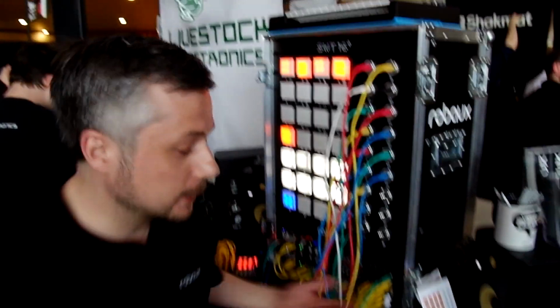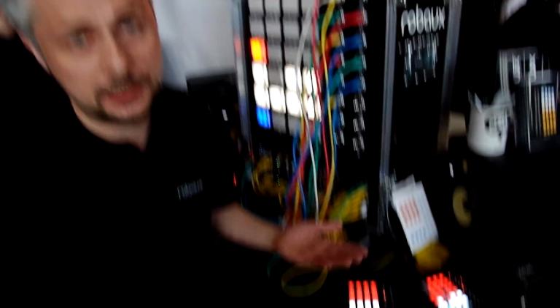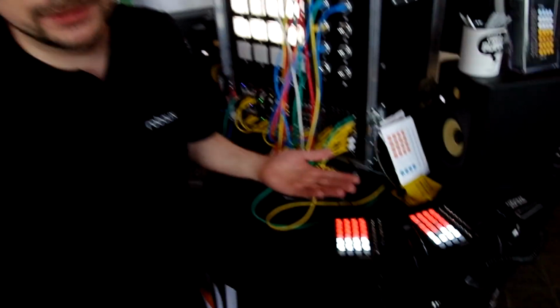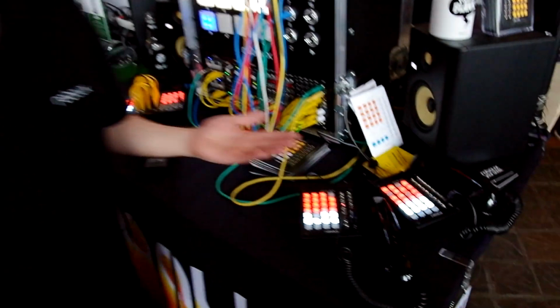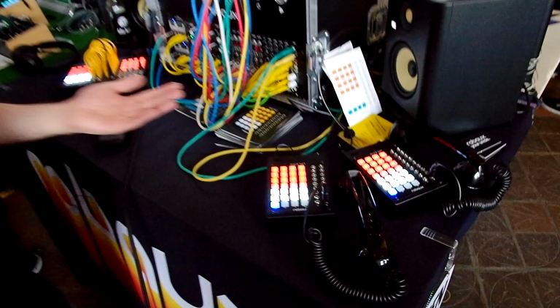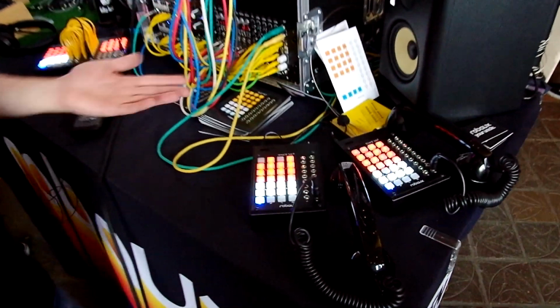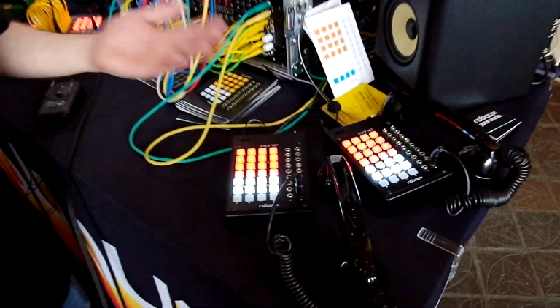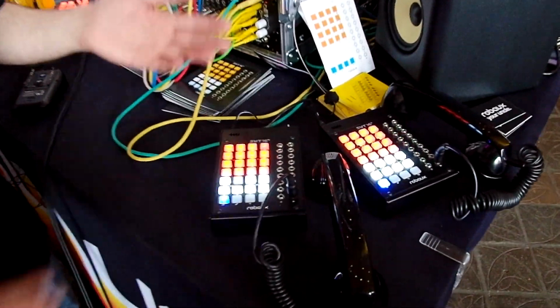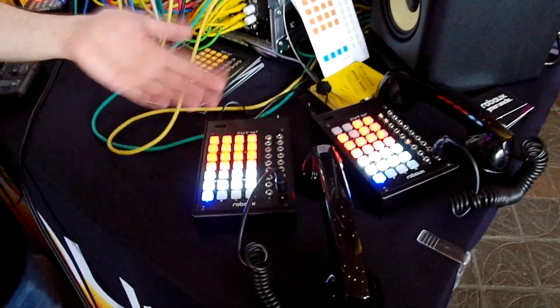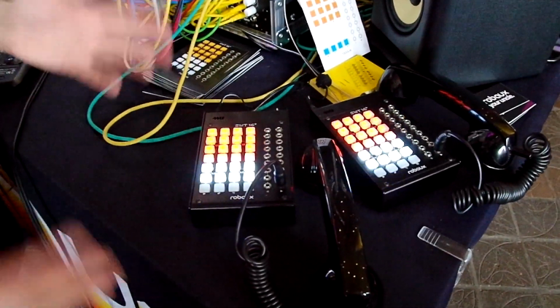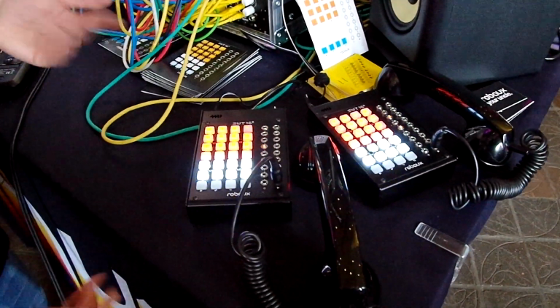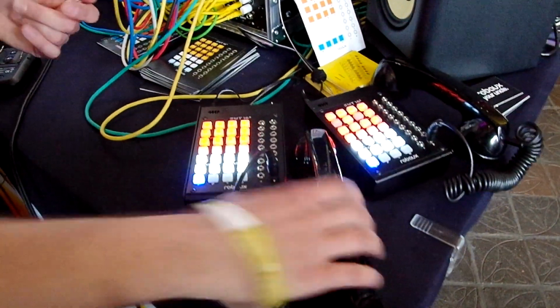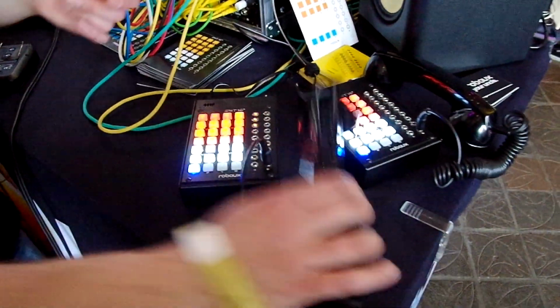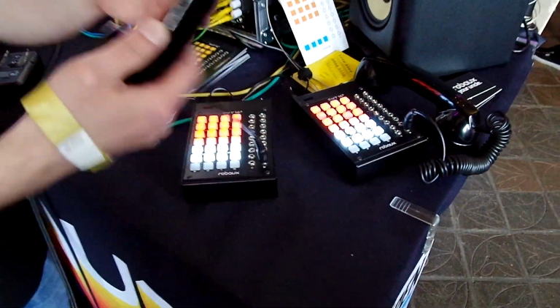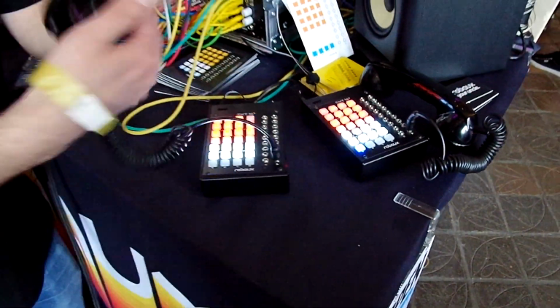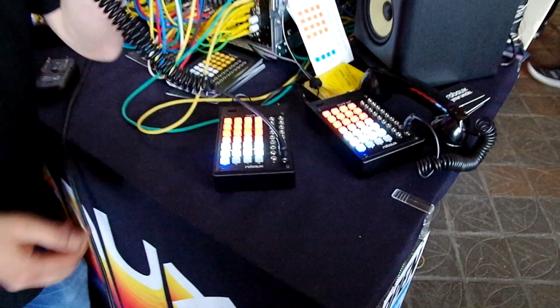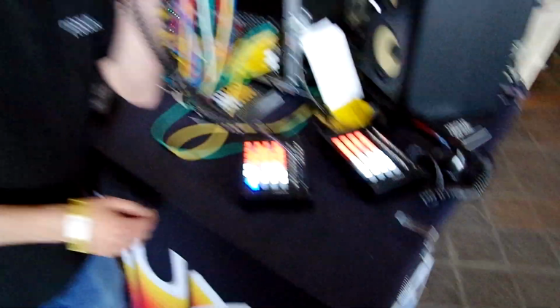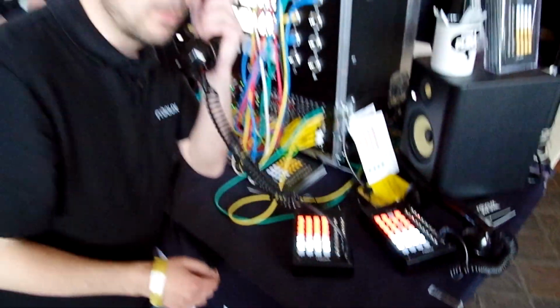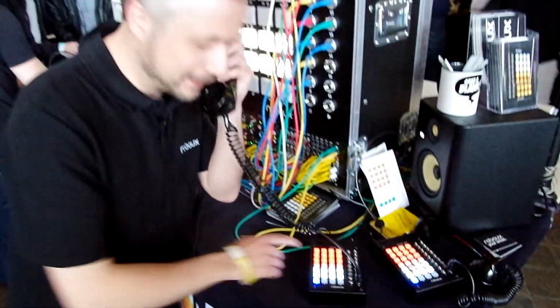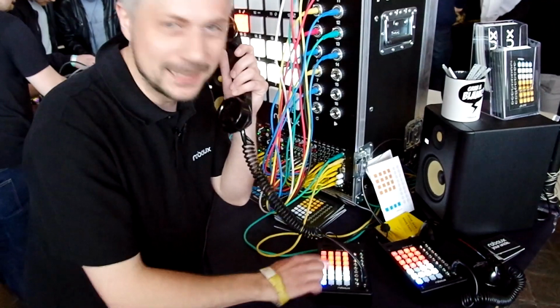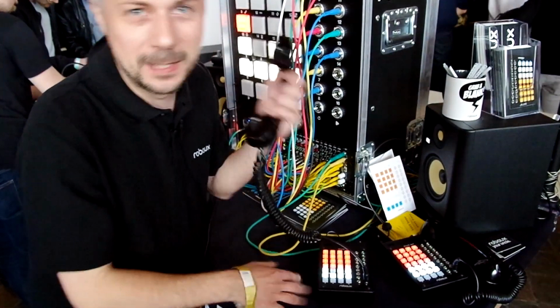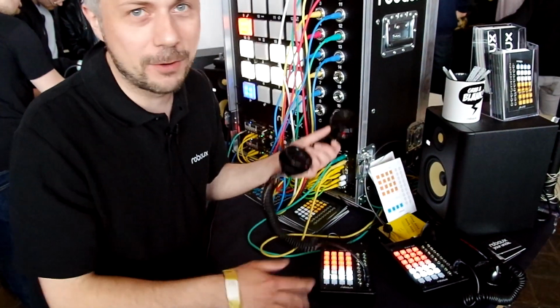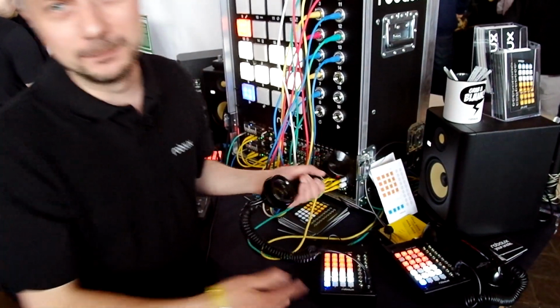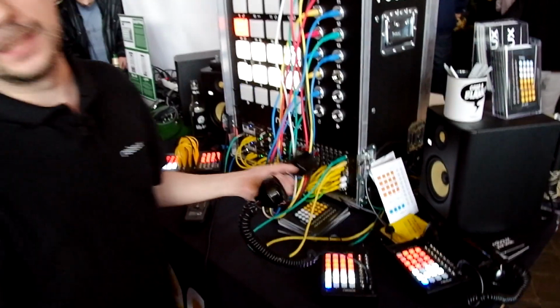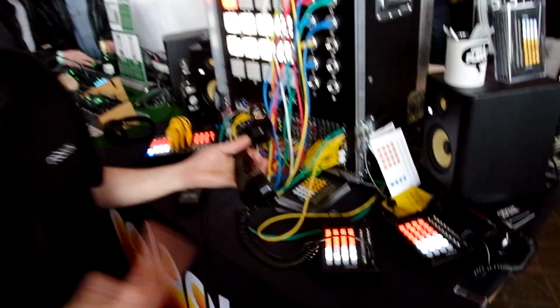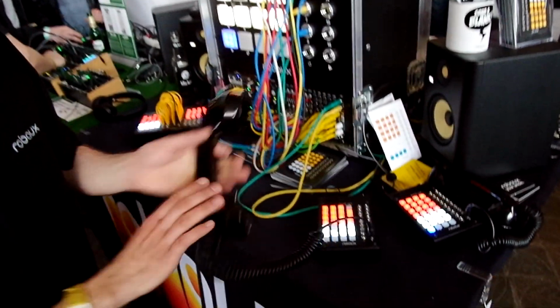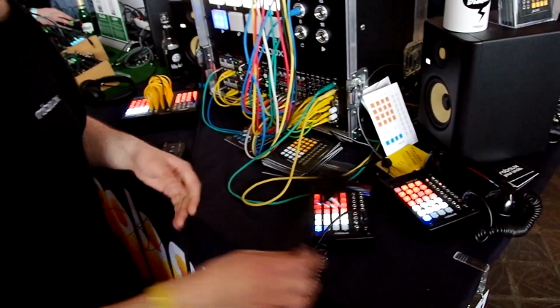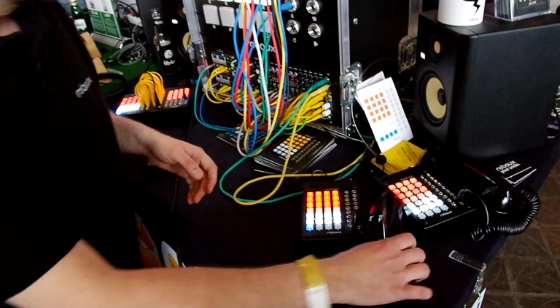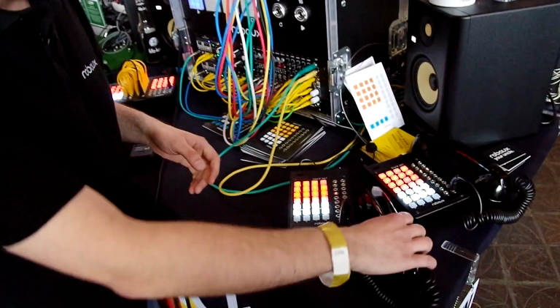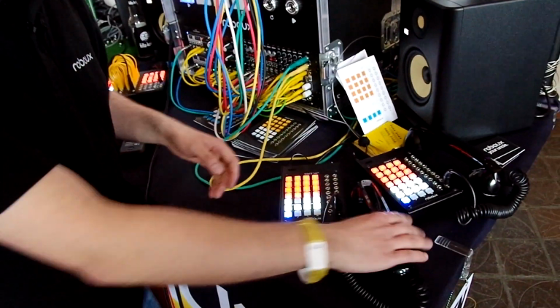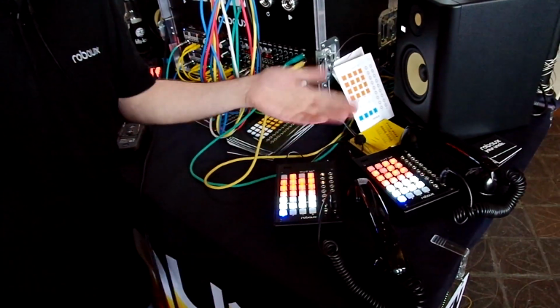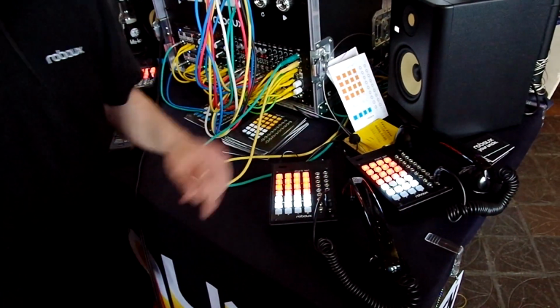These are just demo devices, so when people come to the booth they can pick up the module and program their own beat right here.